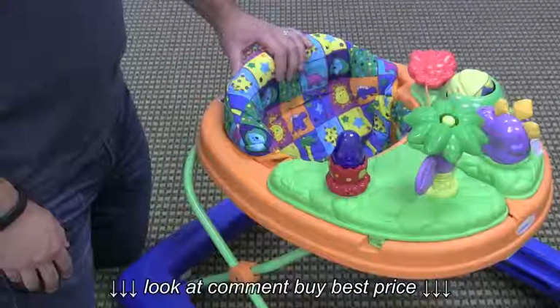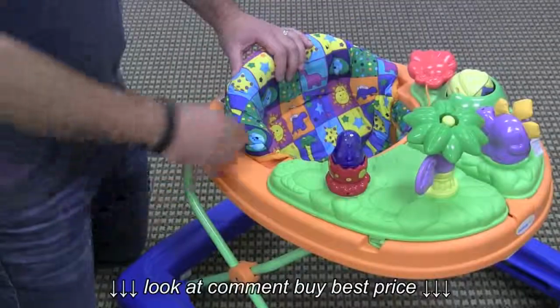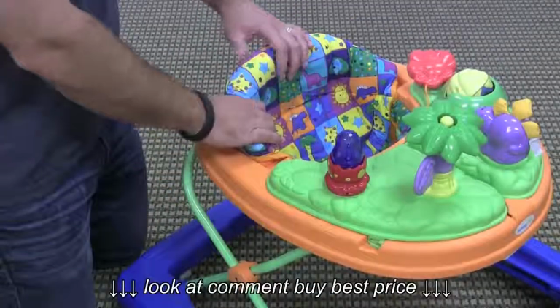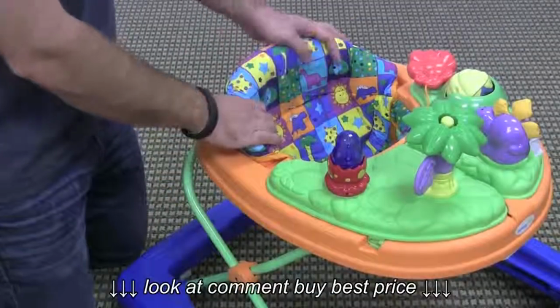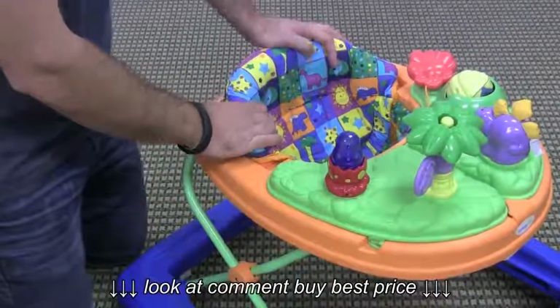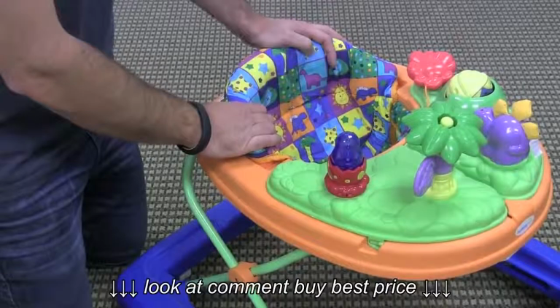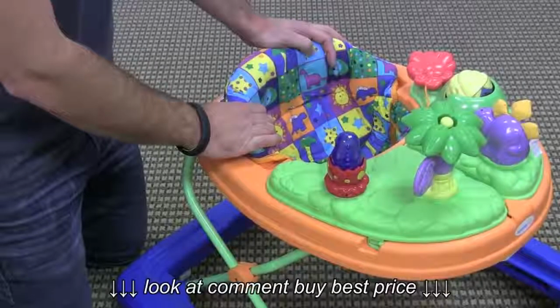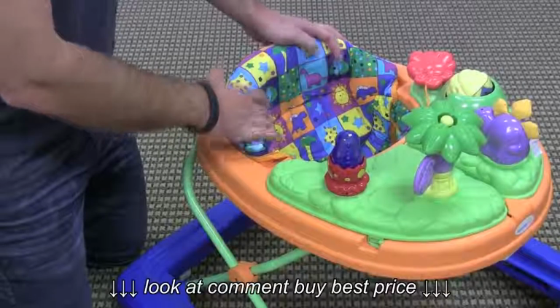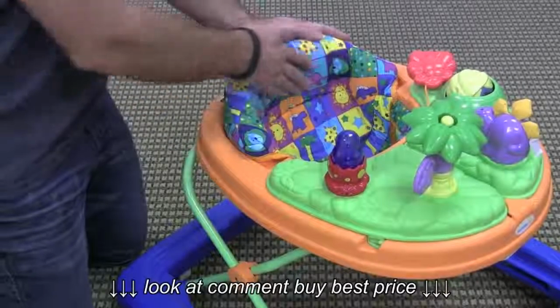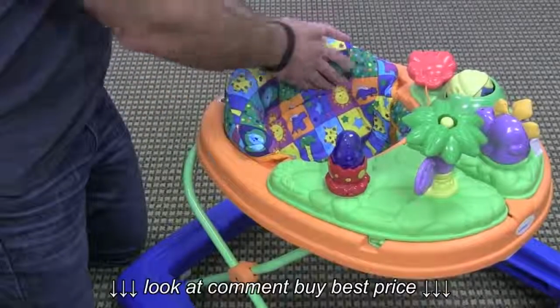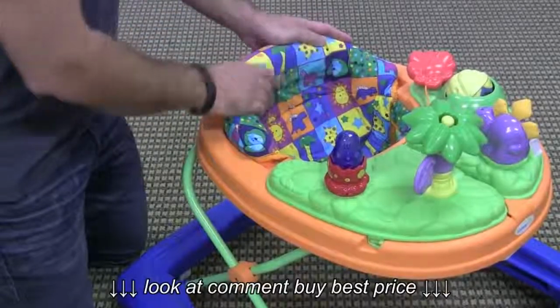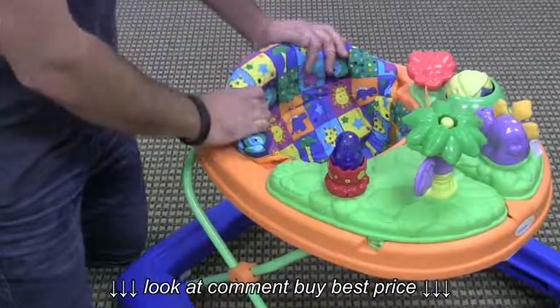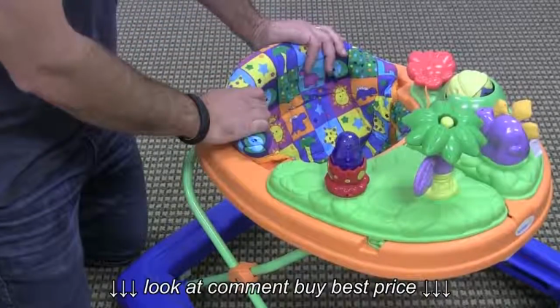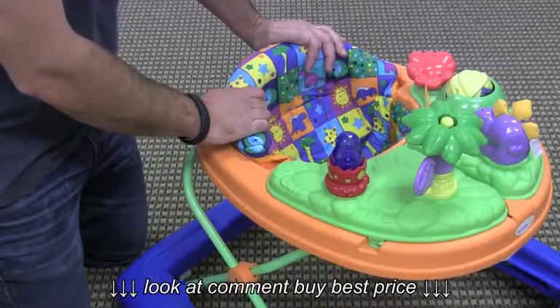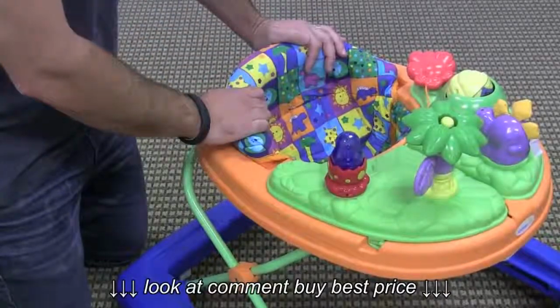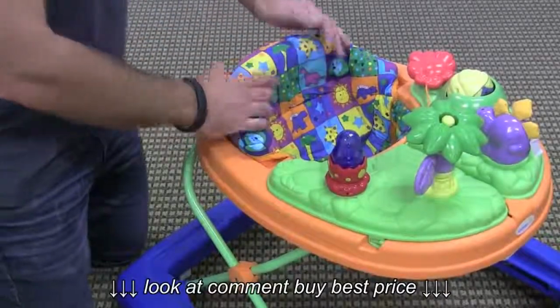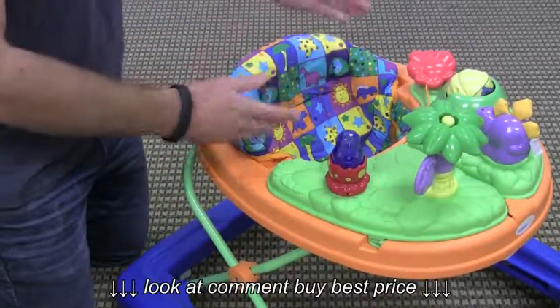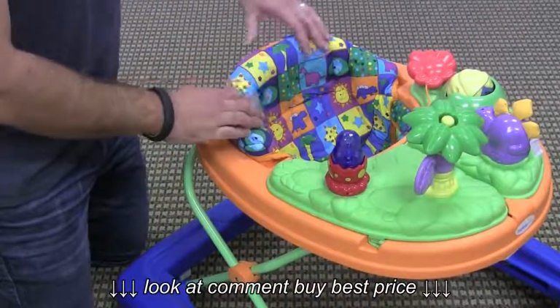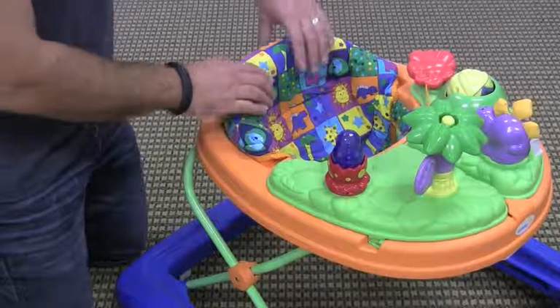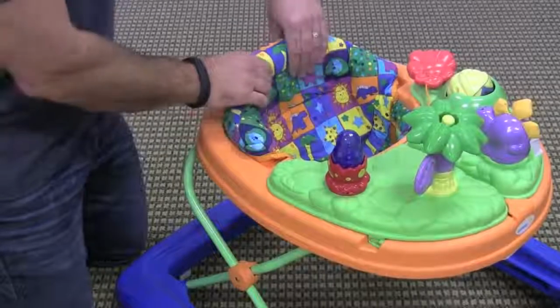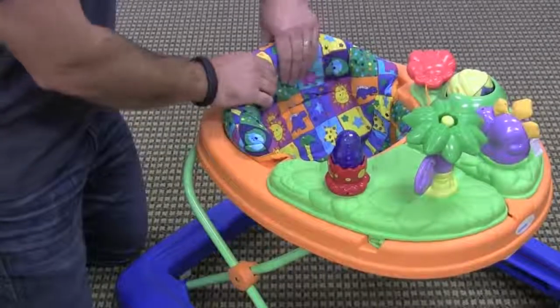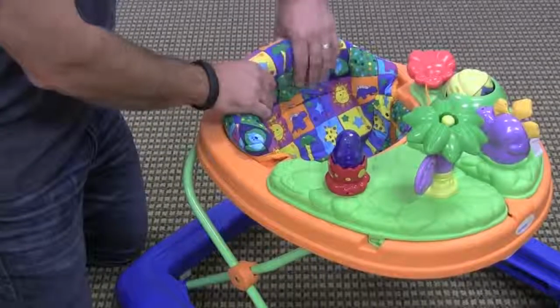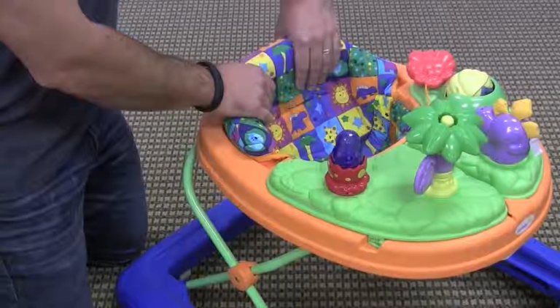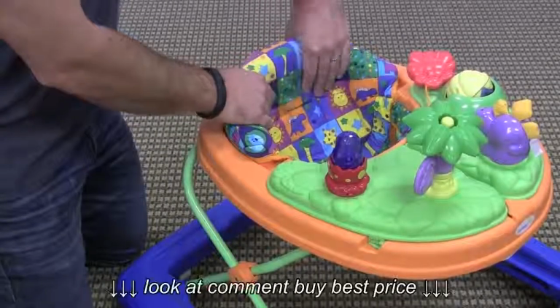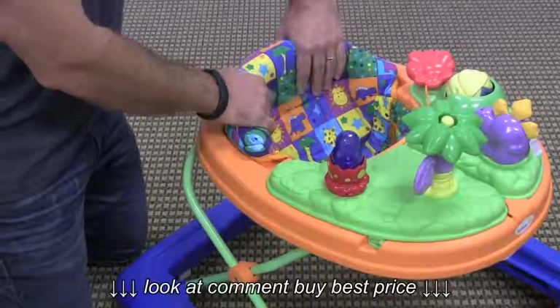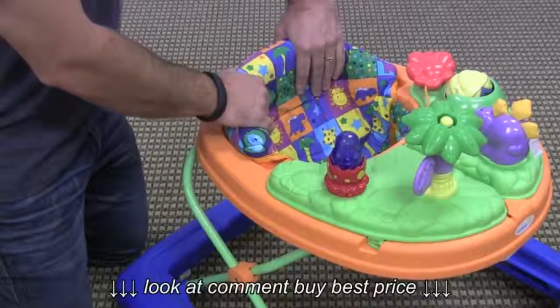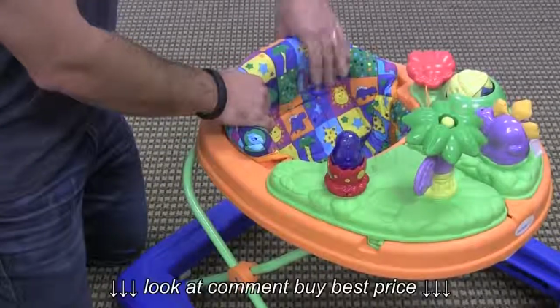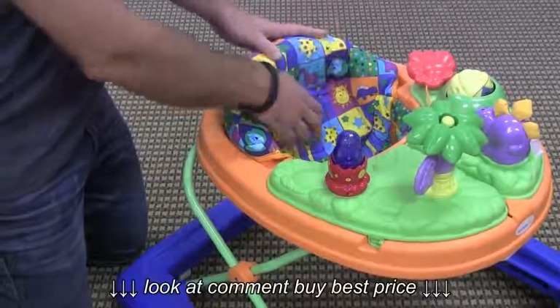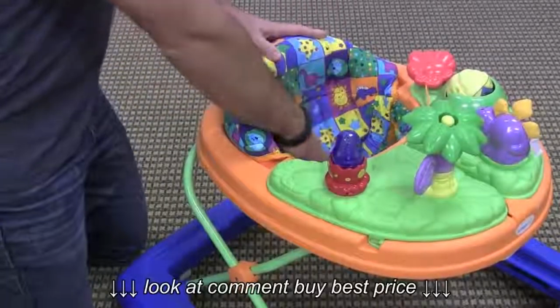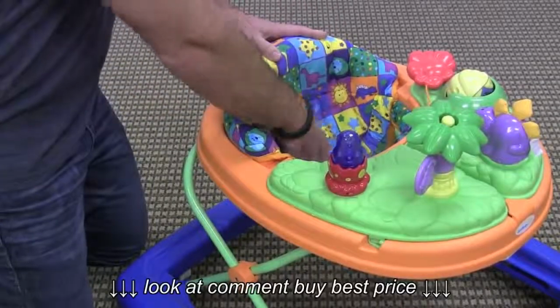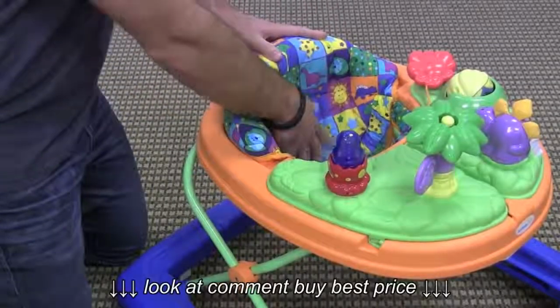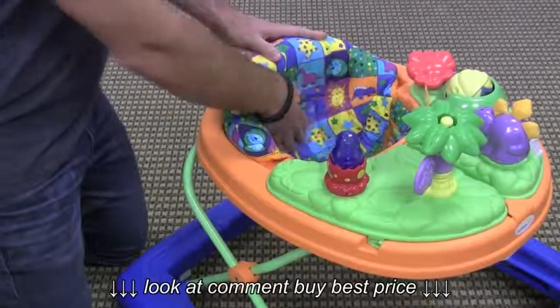The seat fabric is removable and washable. It's pretty comfortable for an entry price point baby walker — you wouldn't expect a ton here. There is a little bit of cushion in the back and the fabric is pretty soft and comfortable.